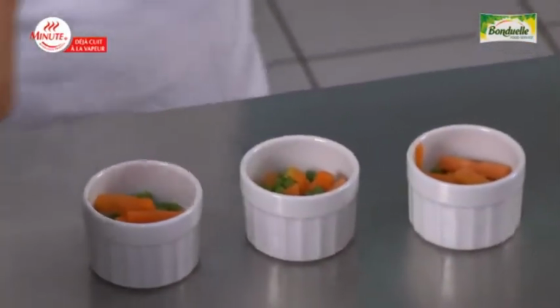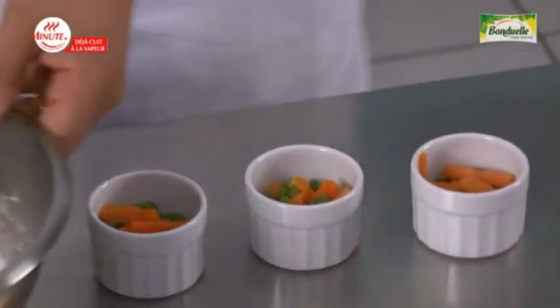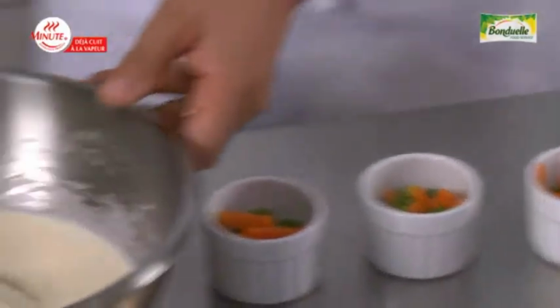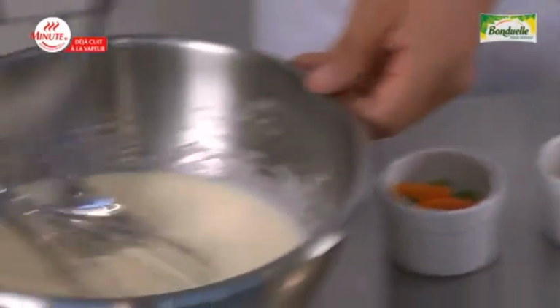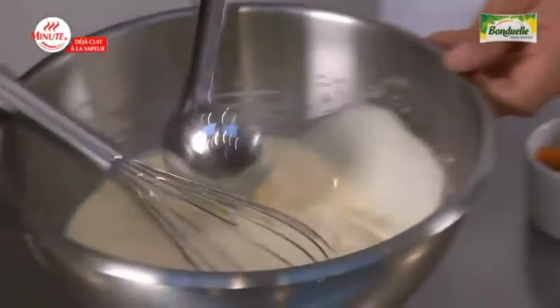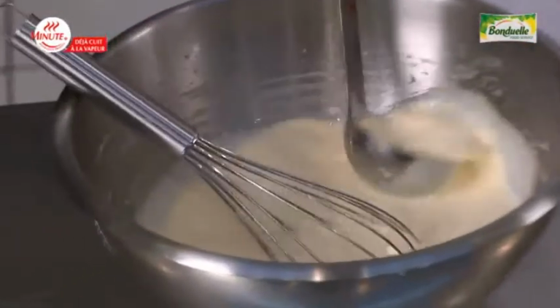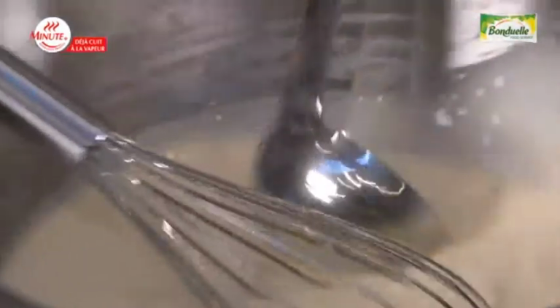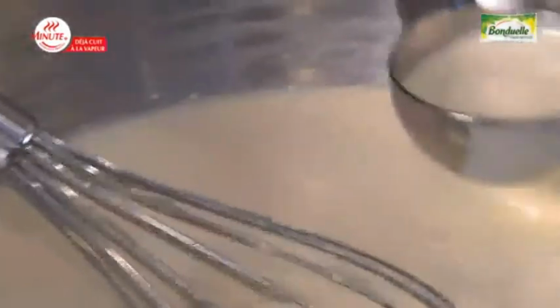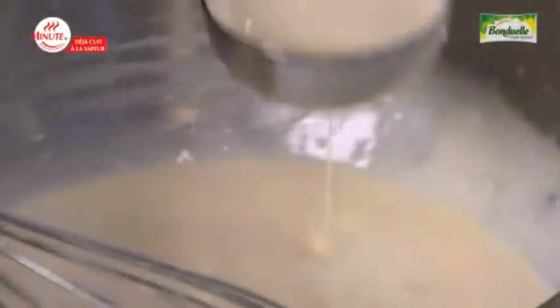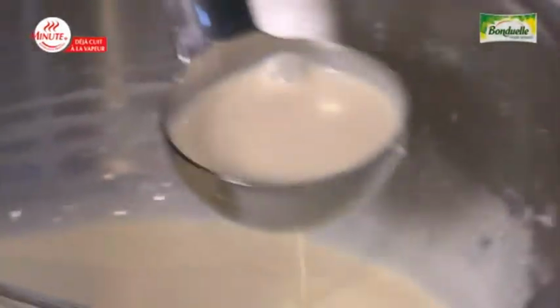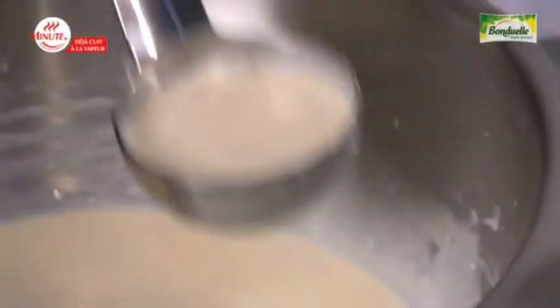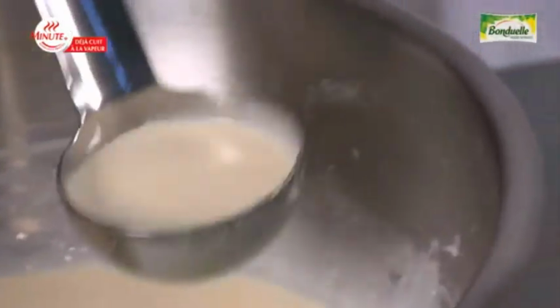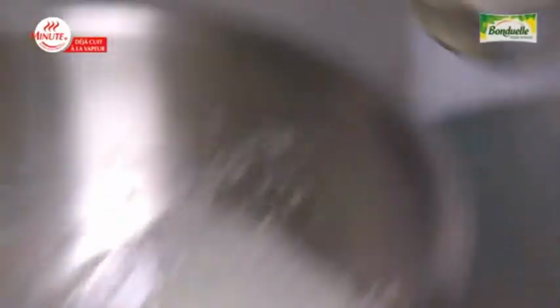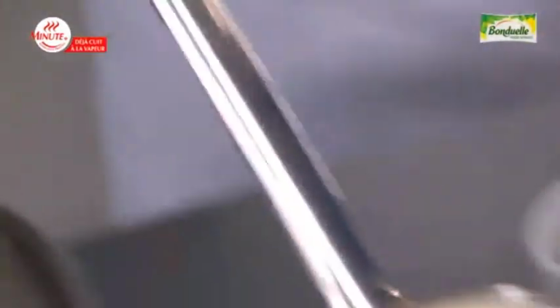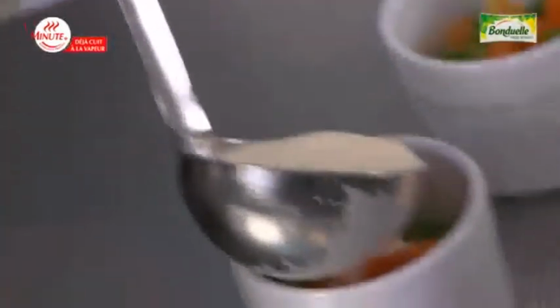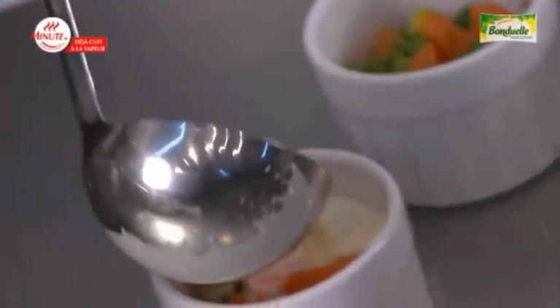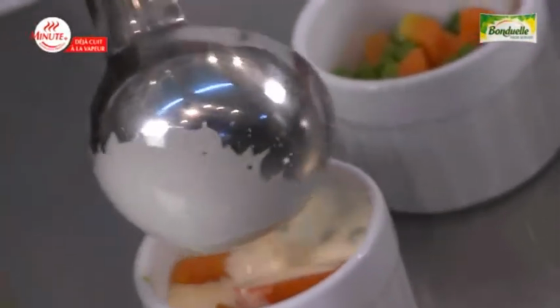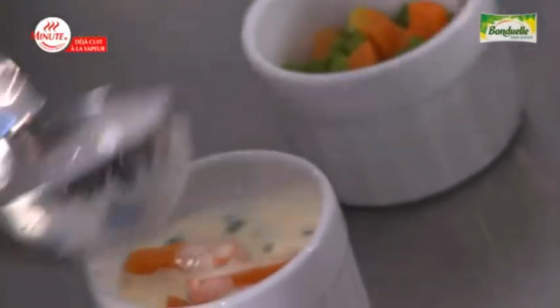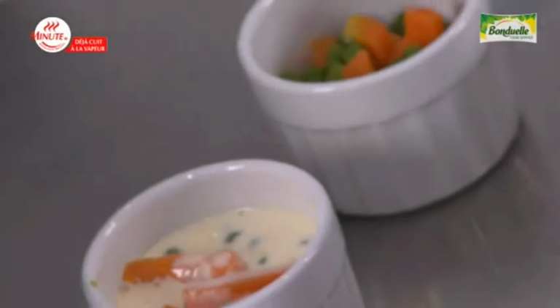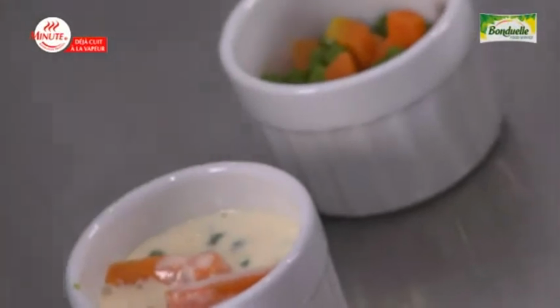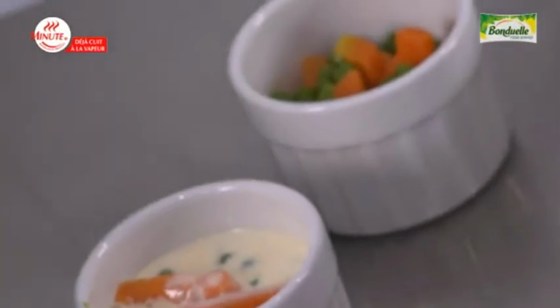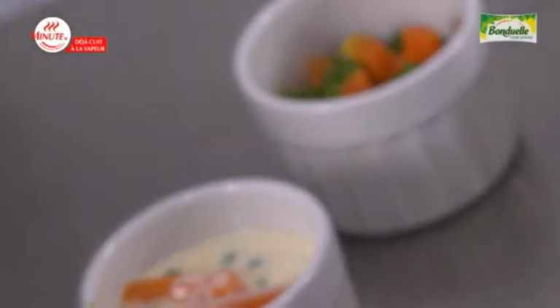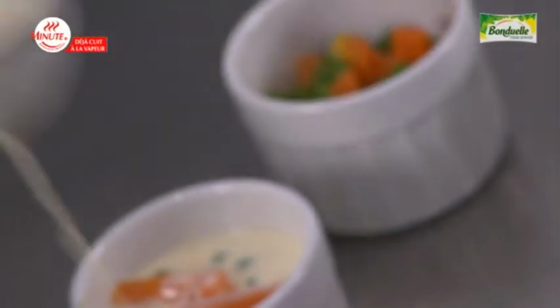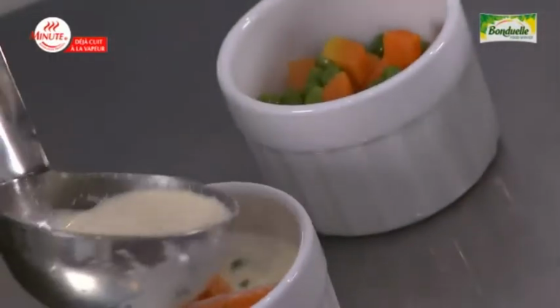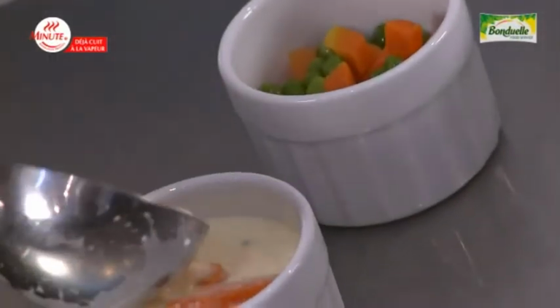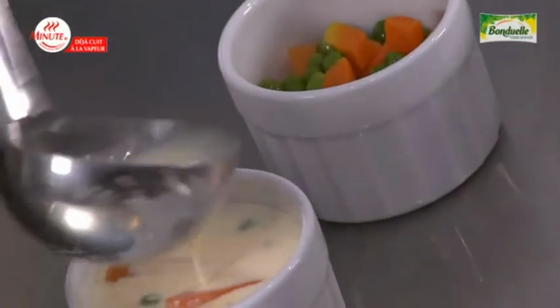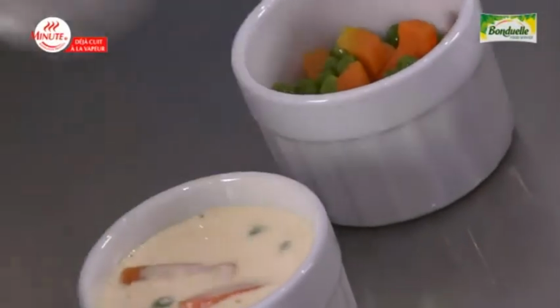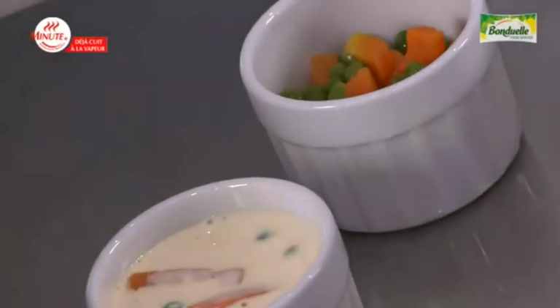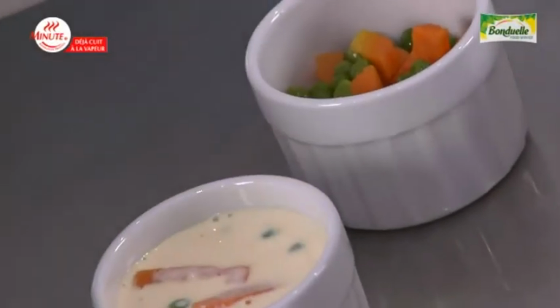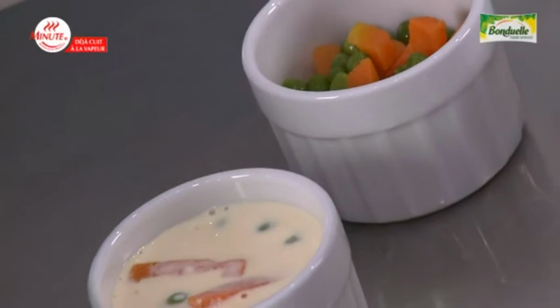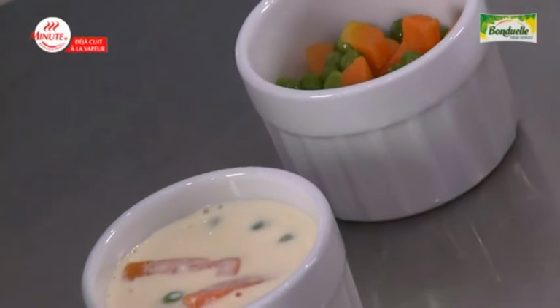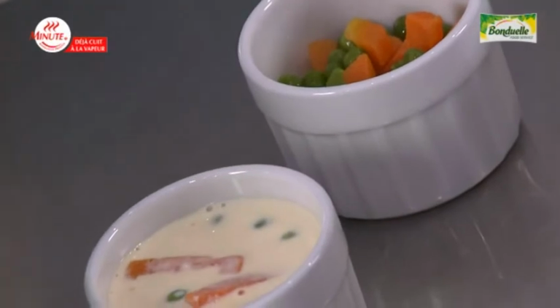I have prepared the flan mixture. As there is no water release, I can add the flan mixture directly onto the vegetables. And you will see that there will be no water release after cooking.